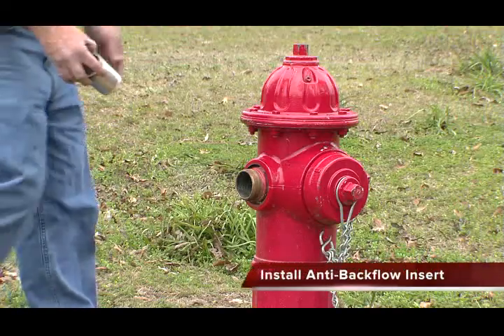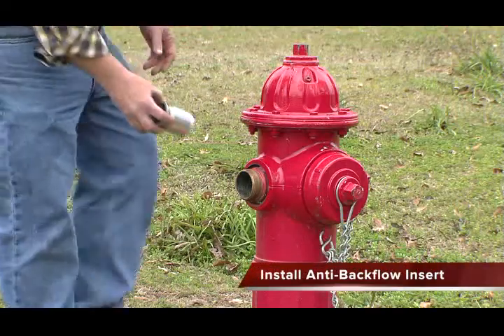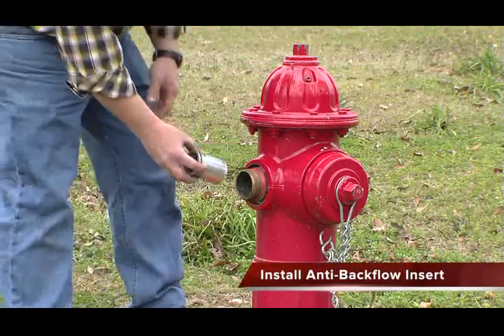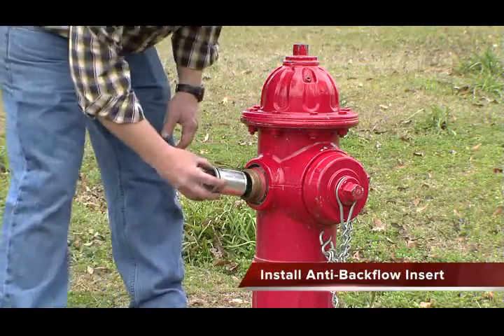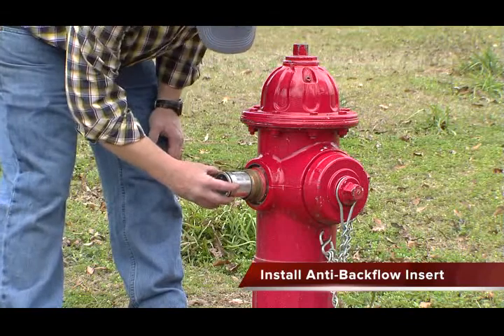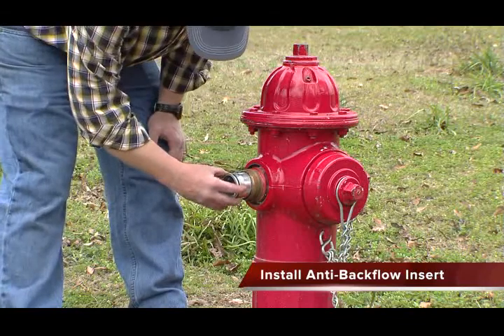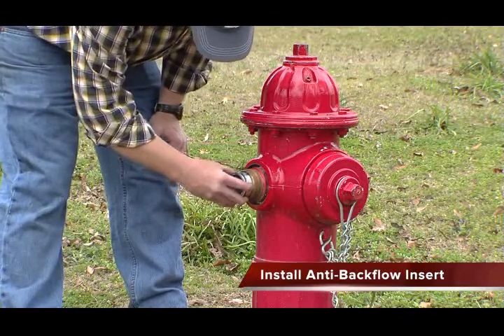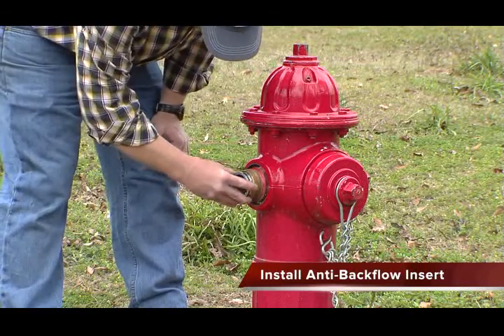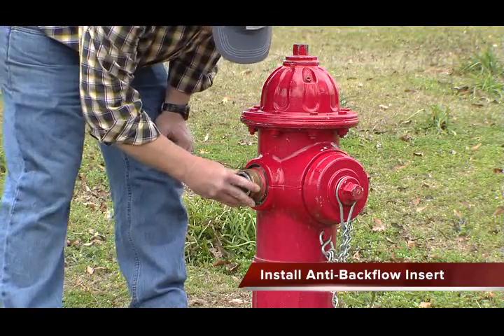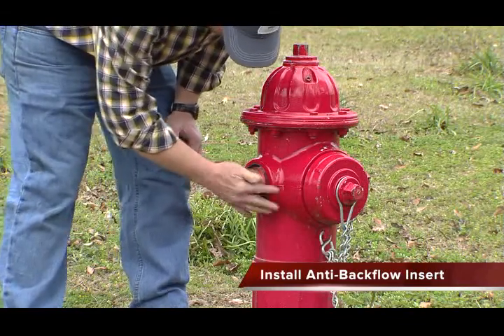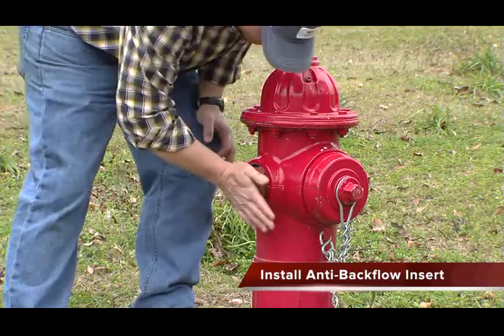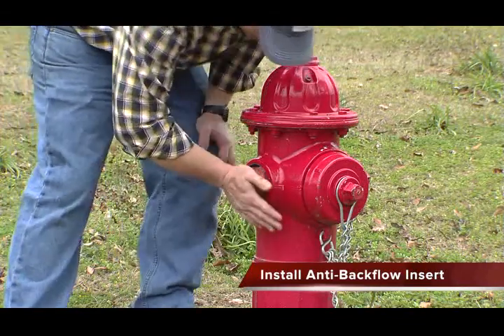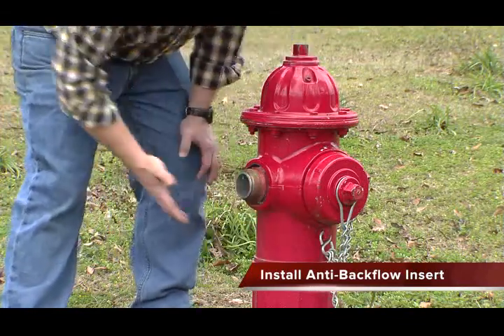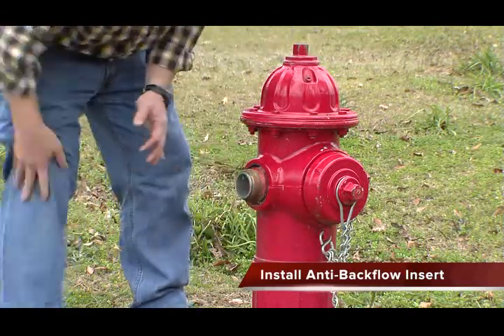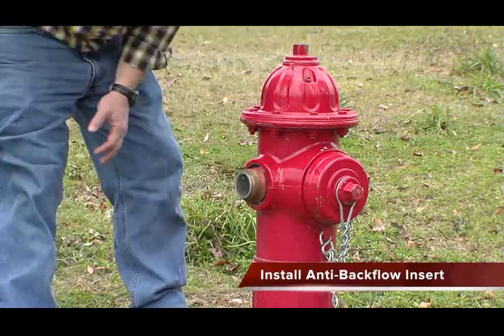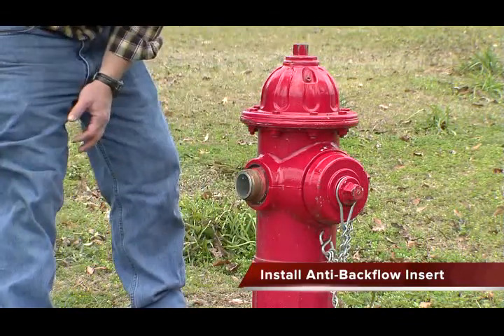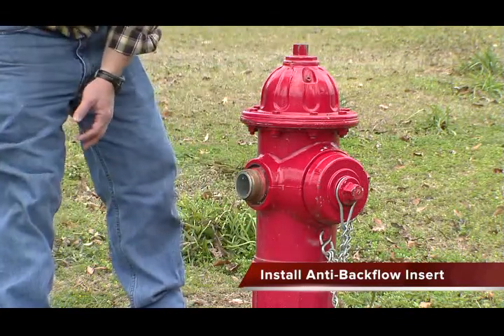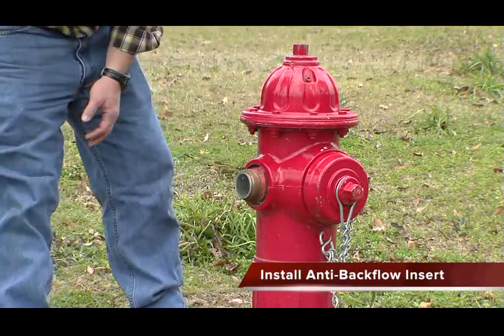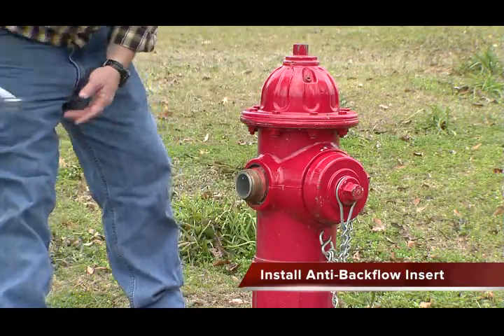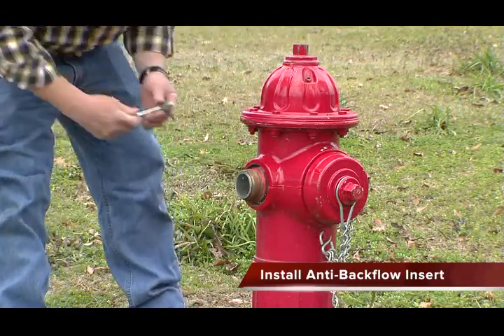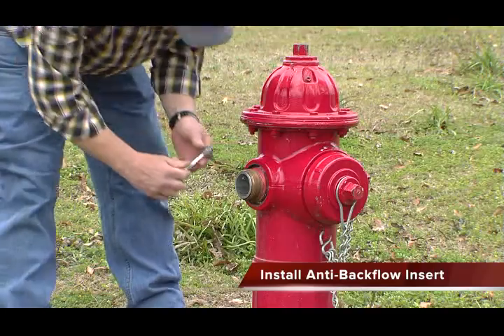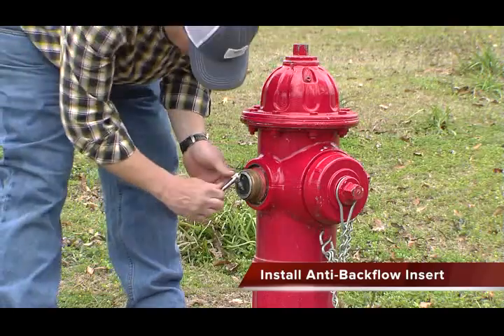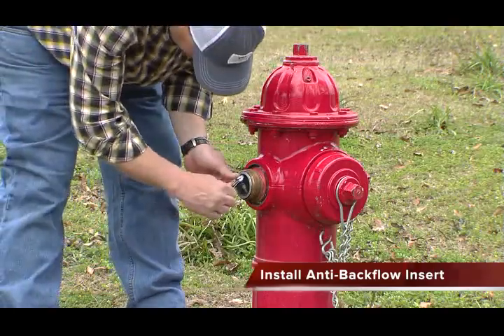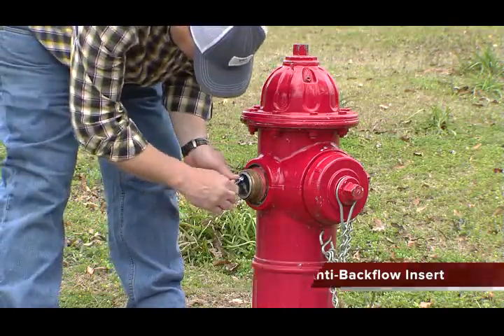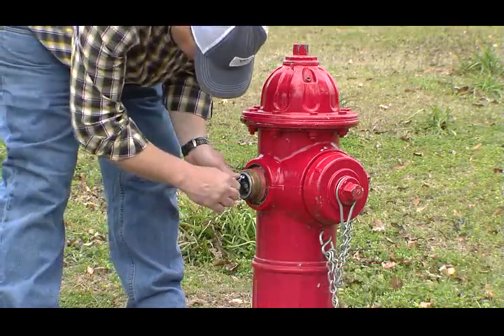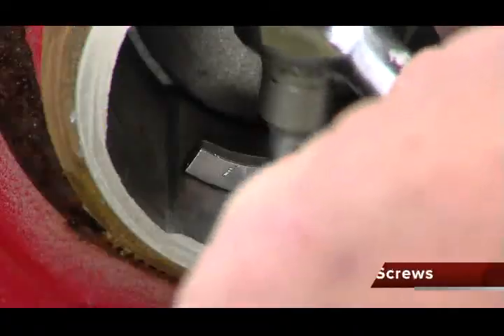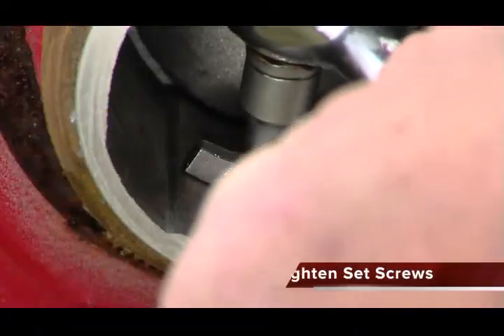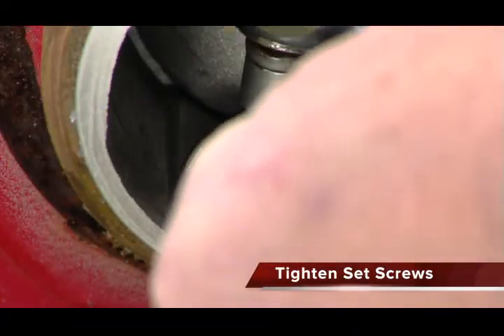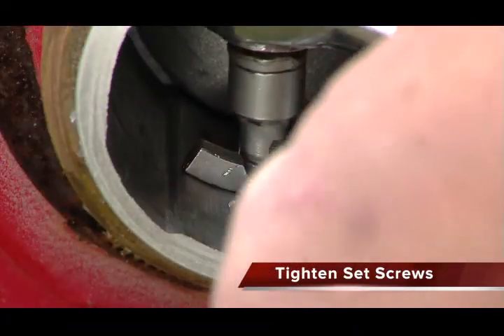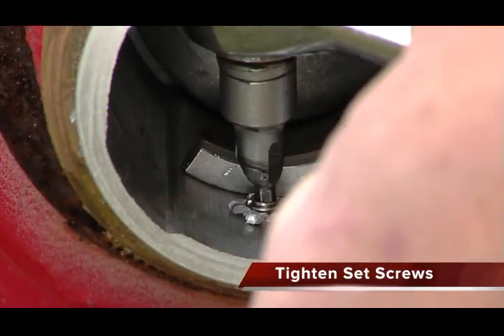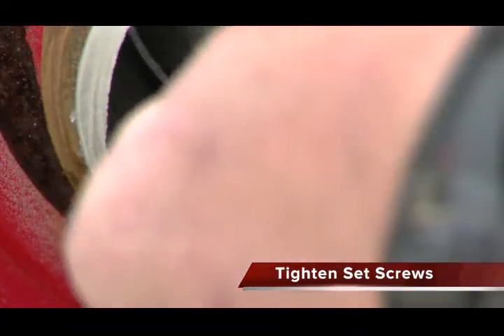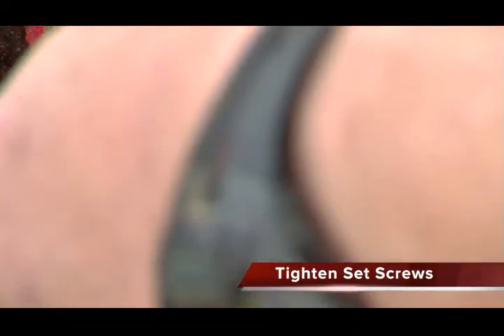Install the anti-backflow insert in the fire hydrant outlet. Tighten the set screws in the insert to lock it in place.